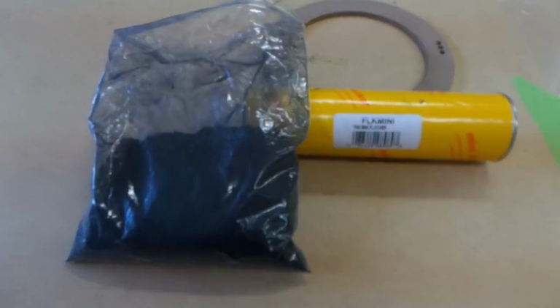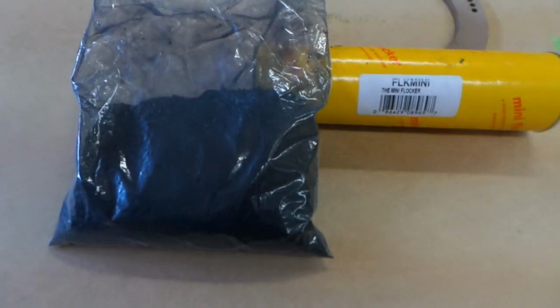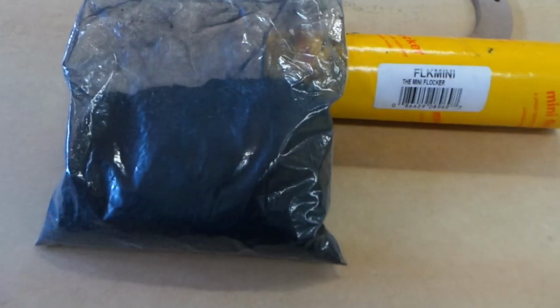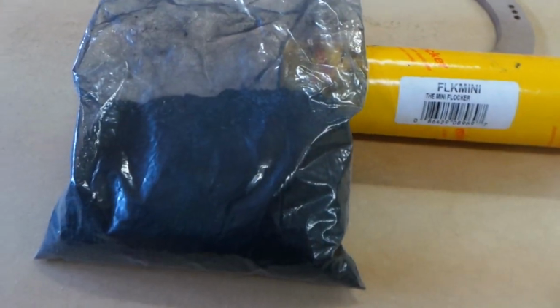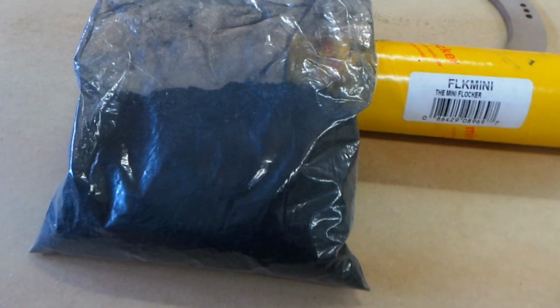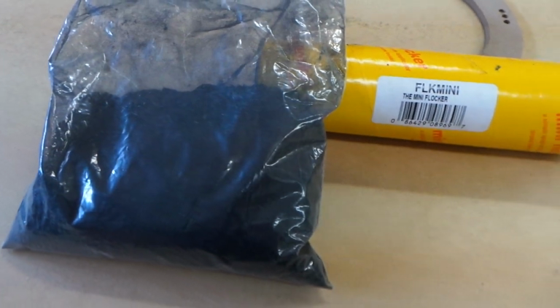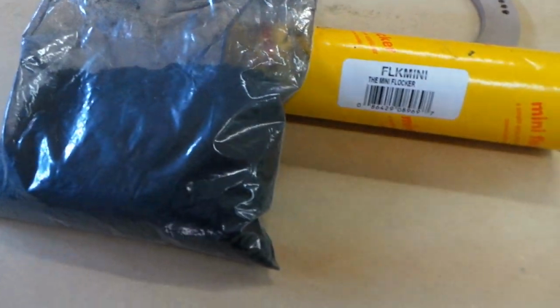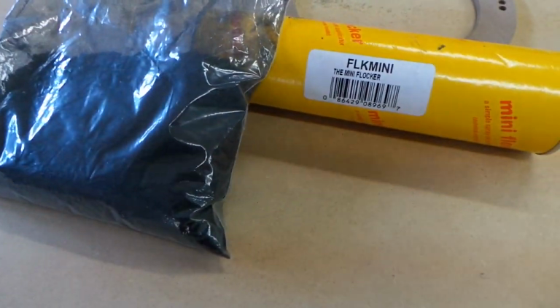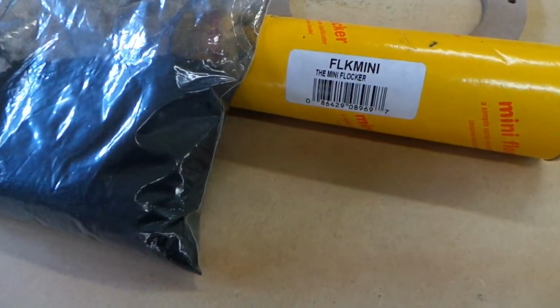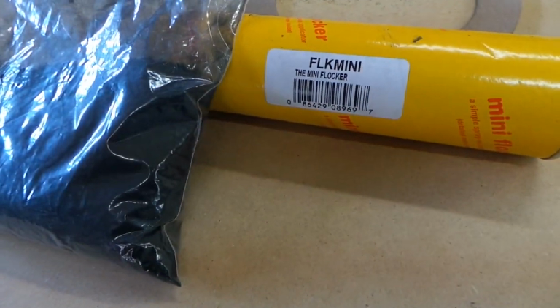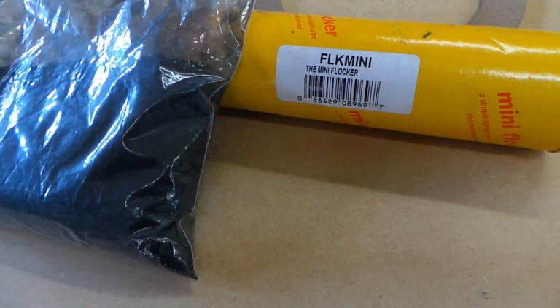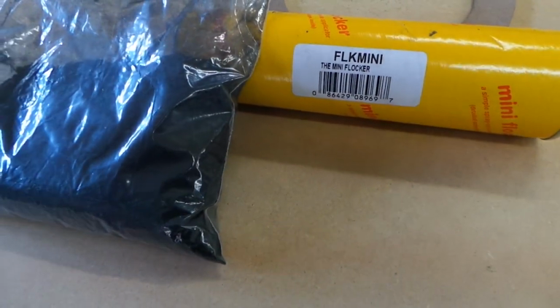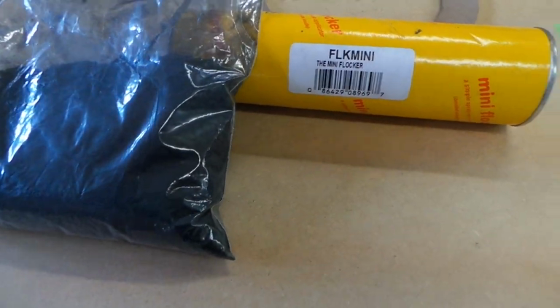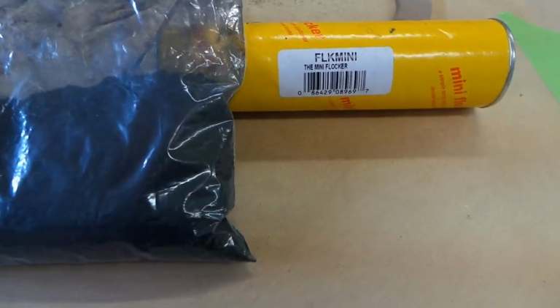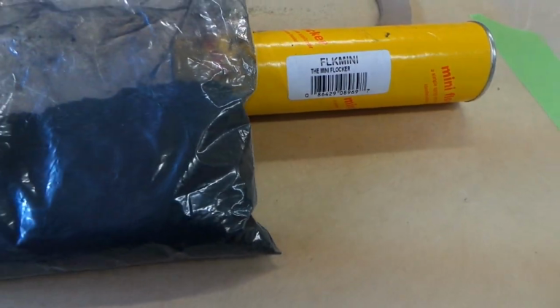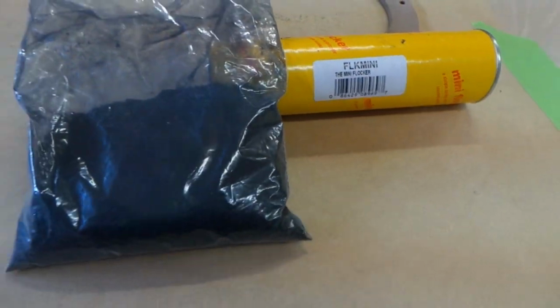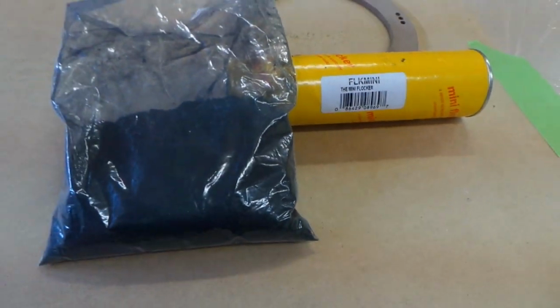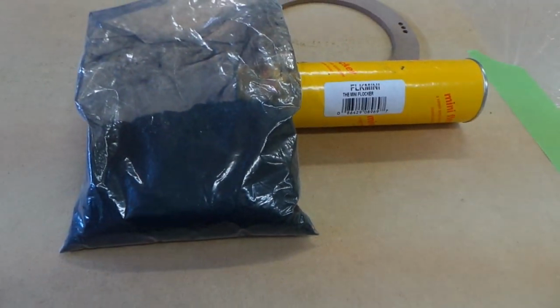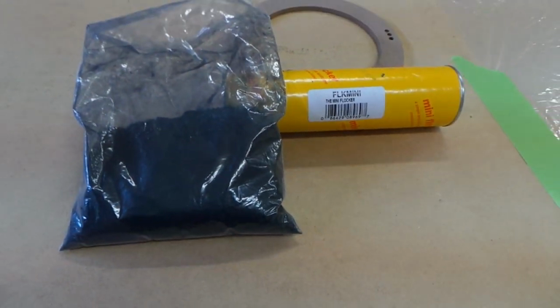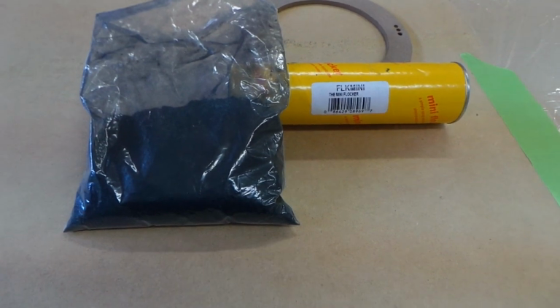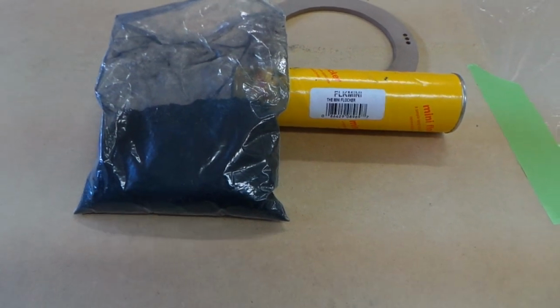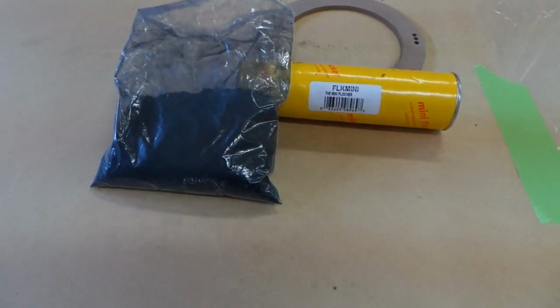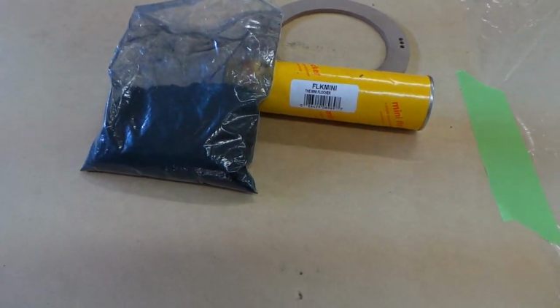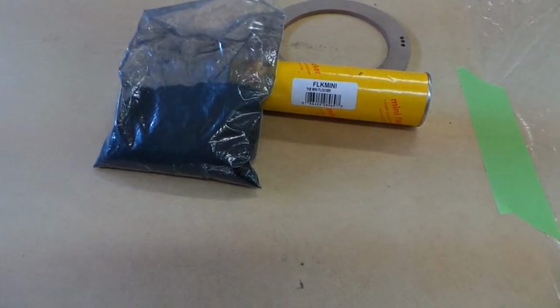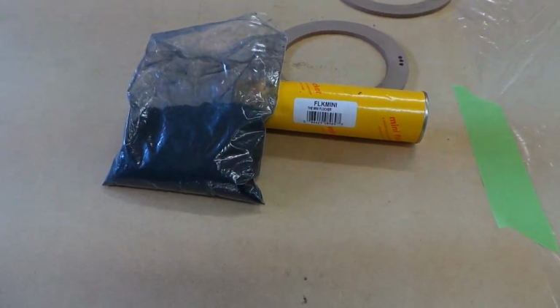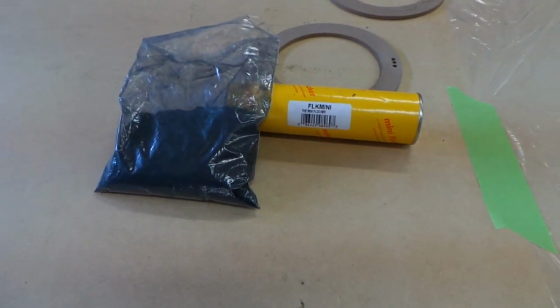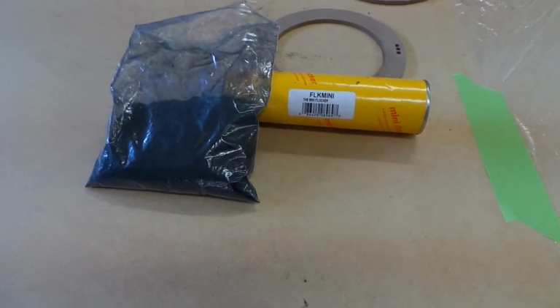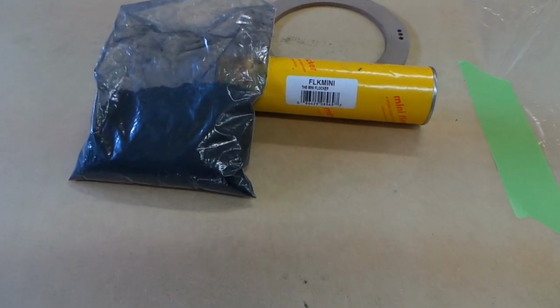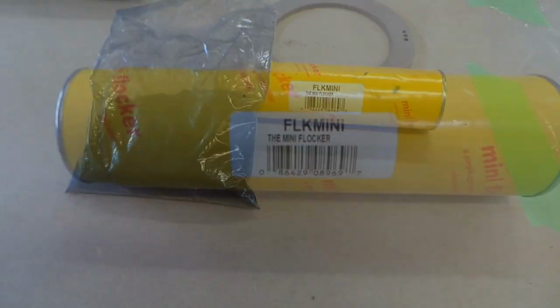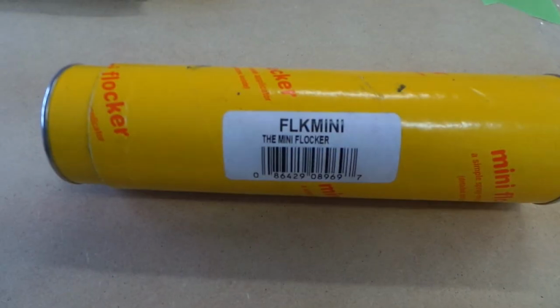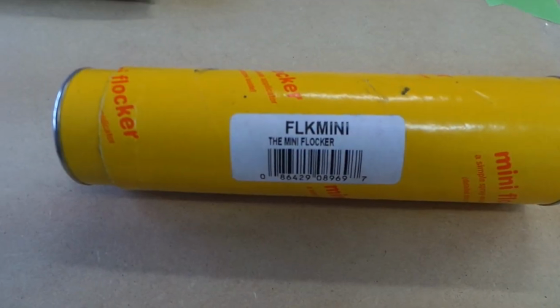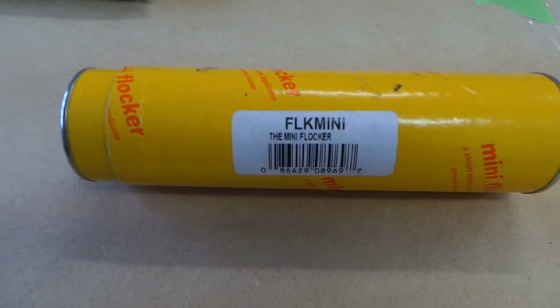I purchased this flock from Metro Electronics in Florida, for all you stereo shops and fabricators wondering where to get this. It's part of the Install Bay Arsenal — they have a wide variety of products. This is the FLK Mini.